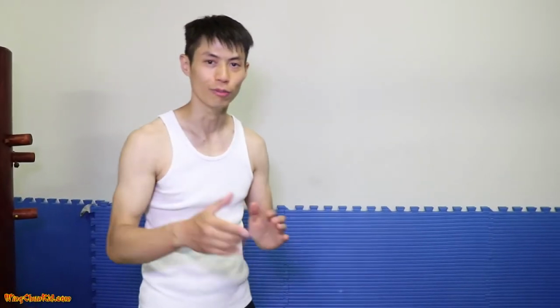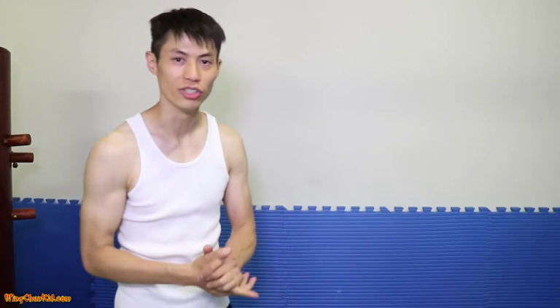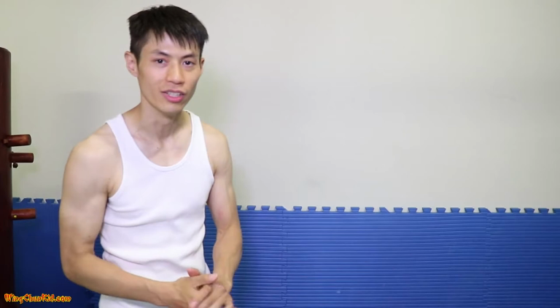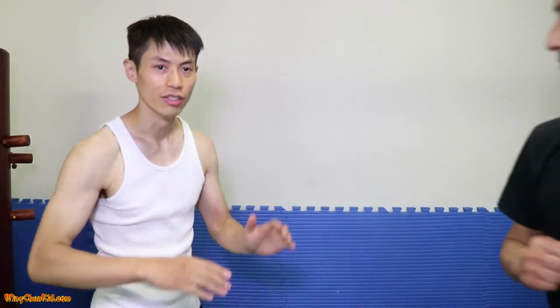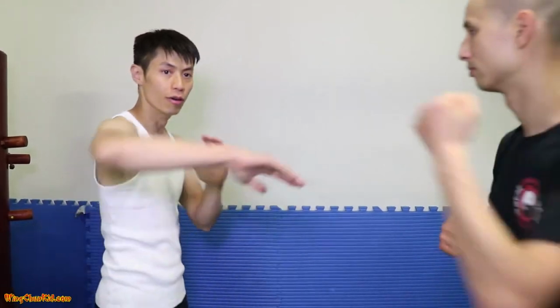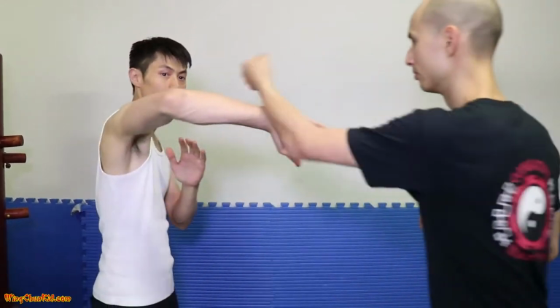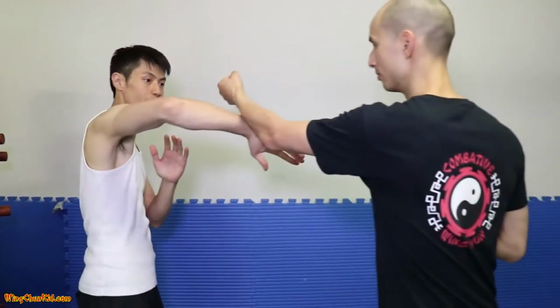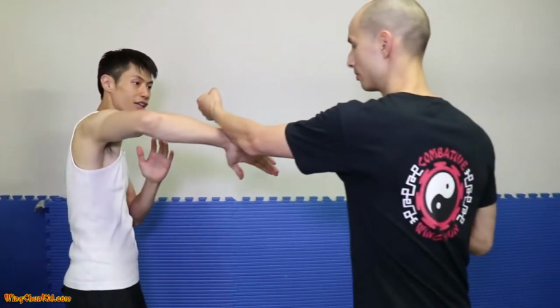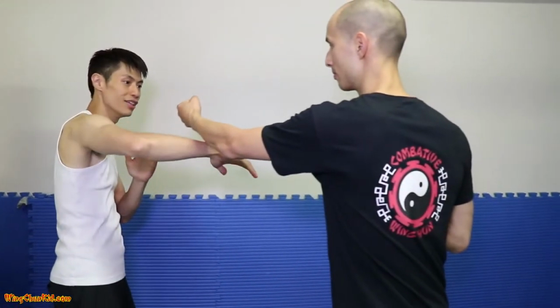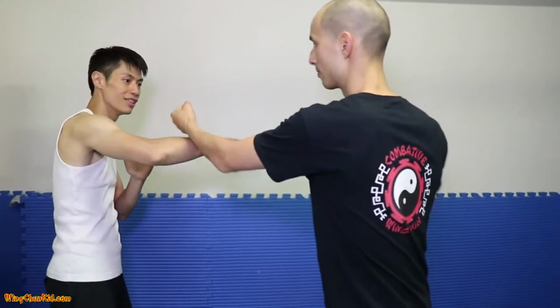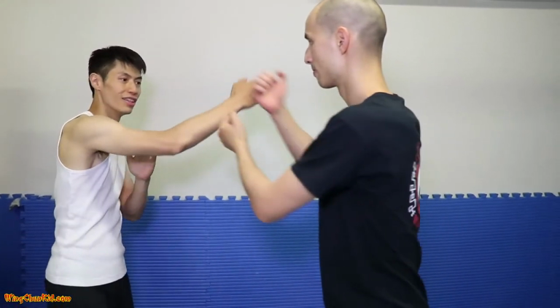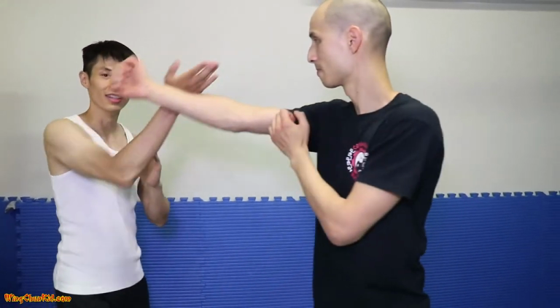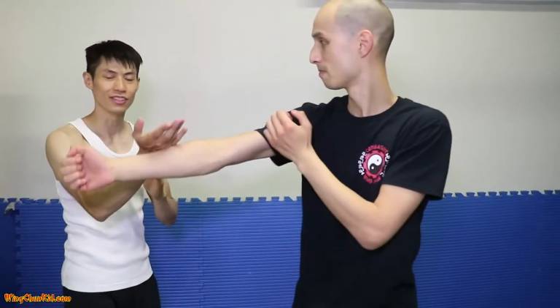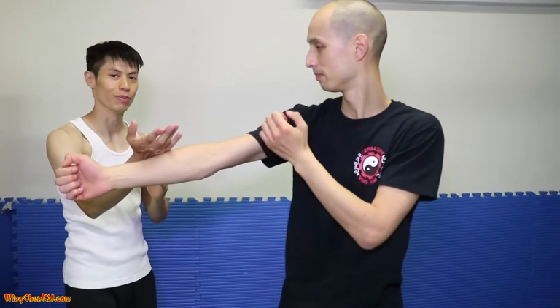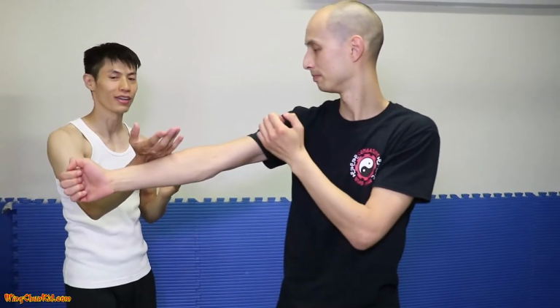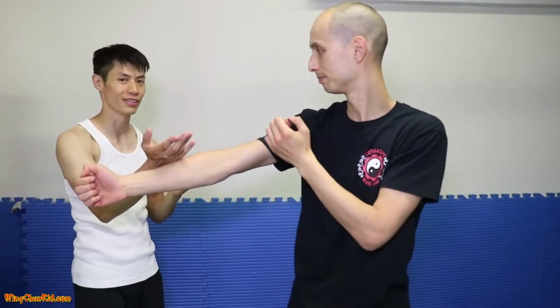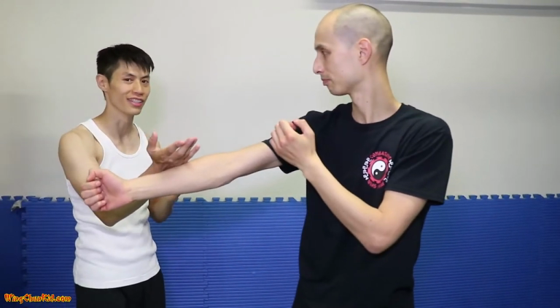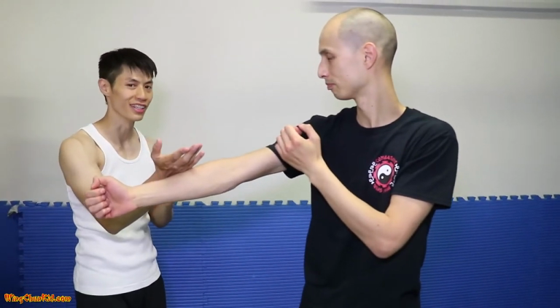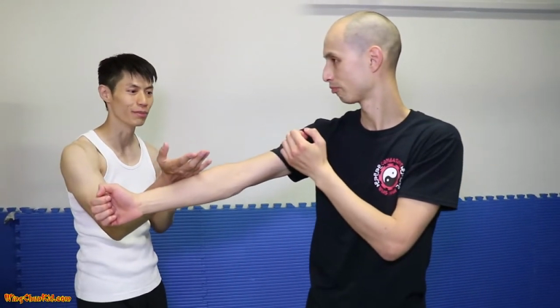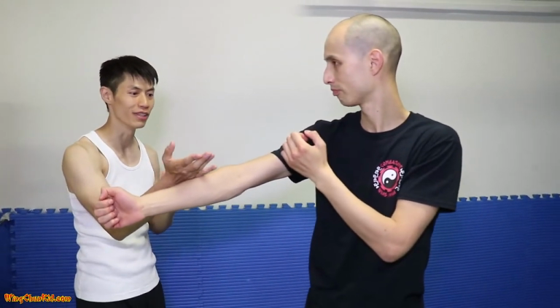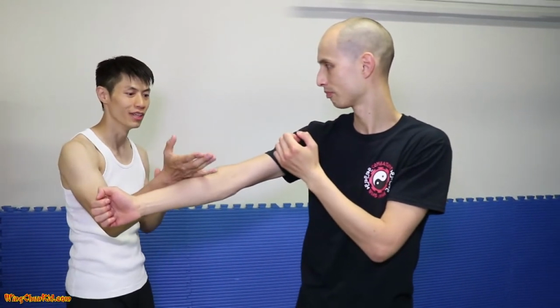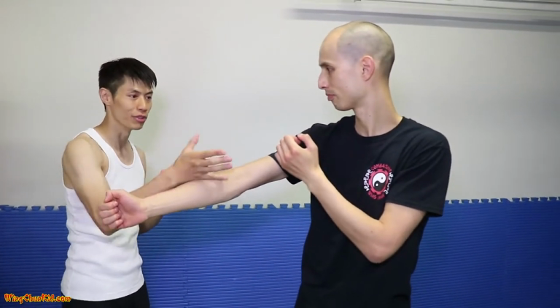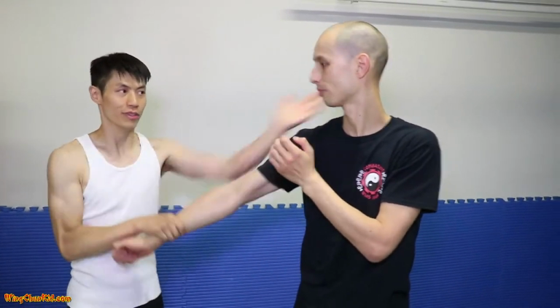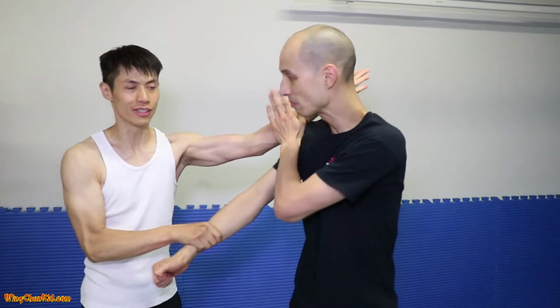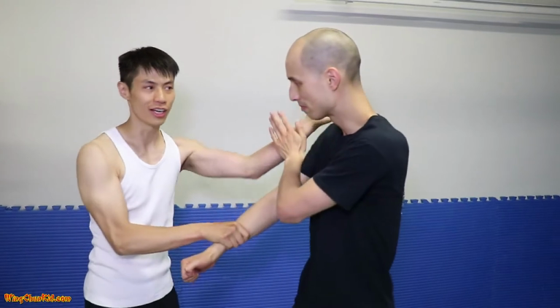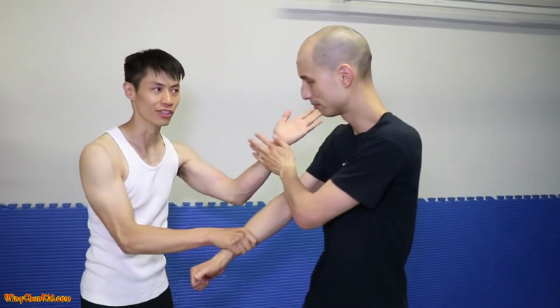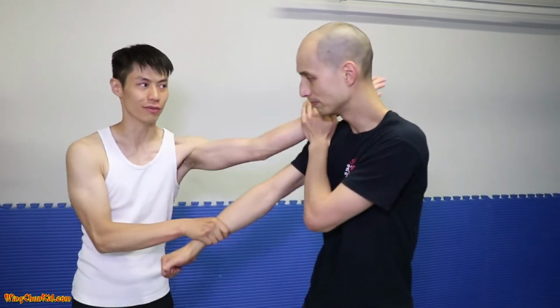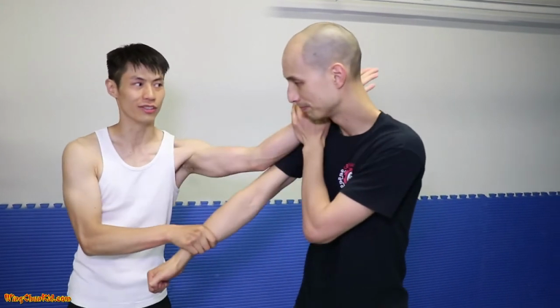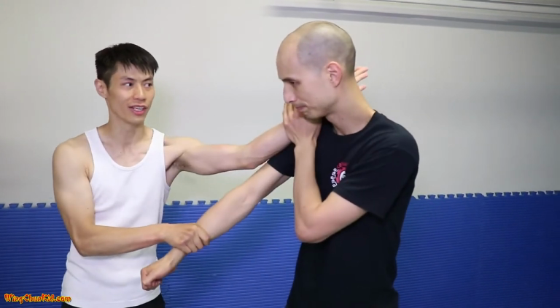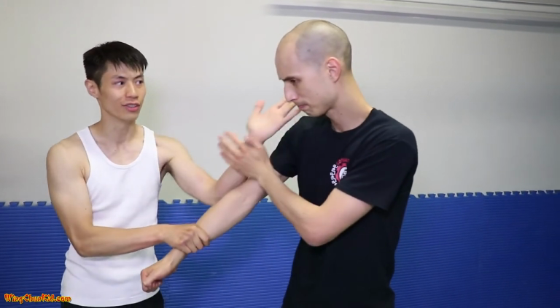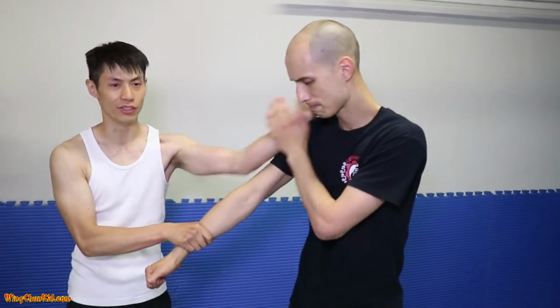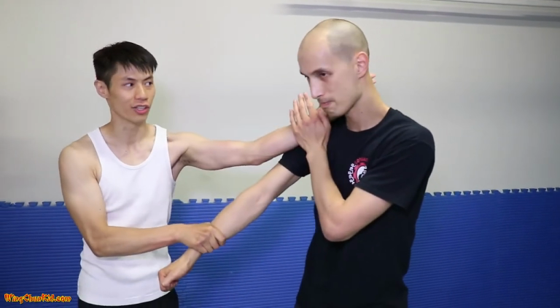Low motion. So I do this — these are blocking, it's not a technique yet, but here we do this, right to the neck, right to the jaw.